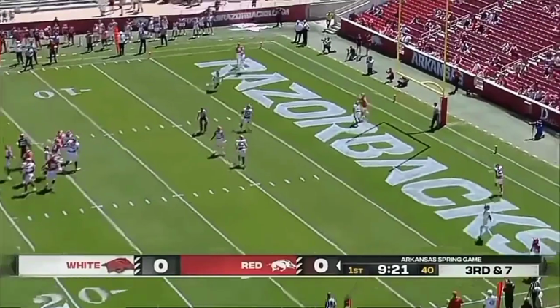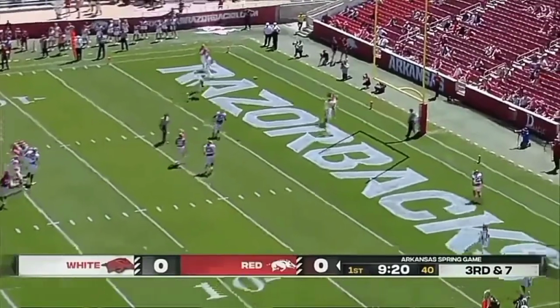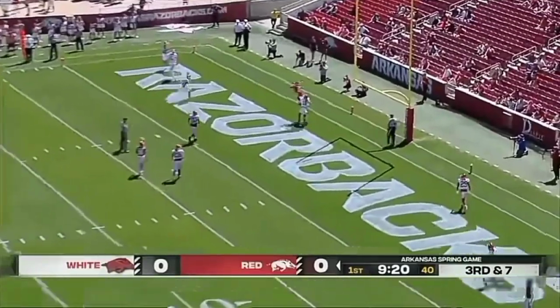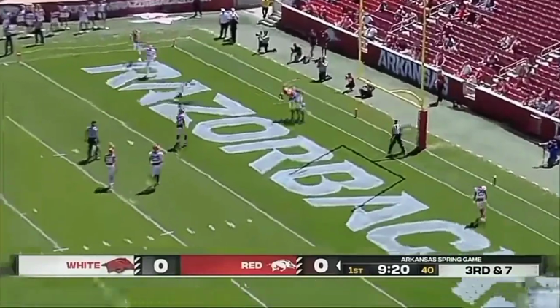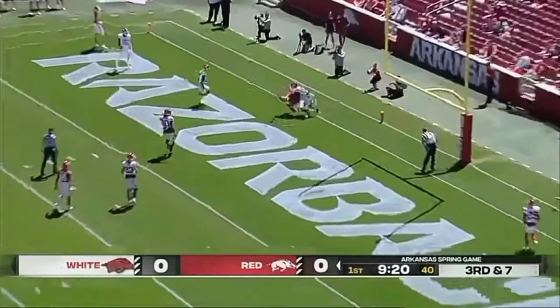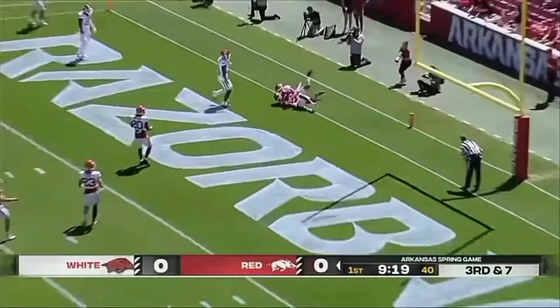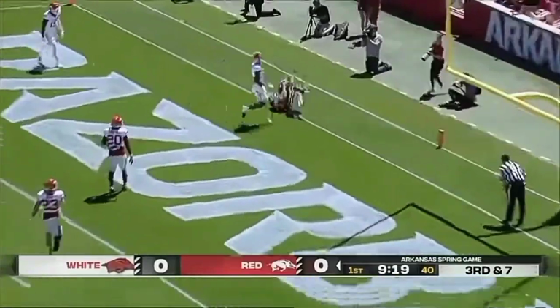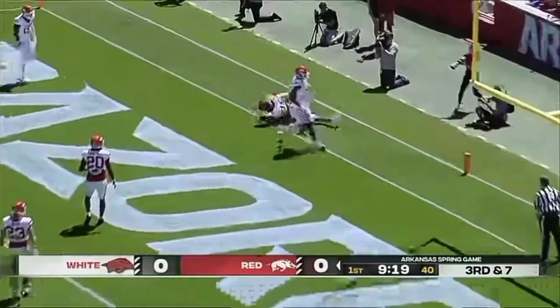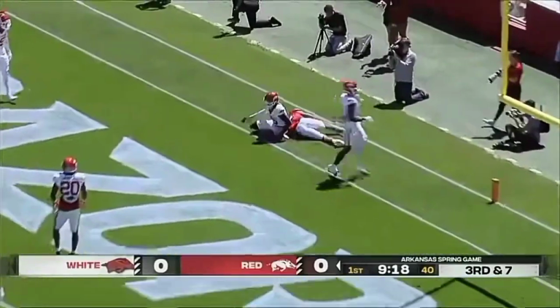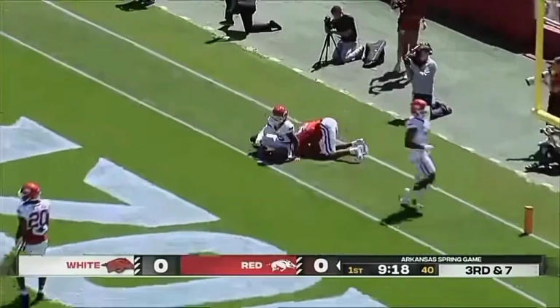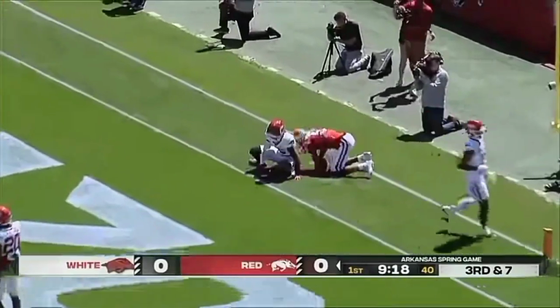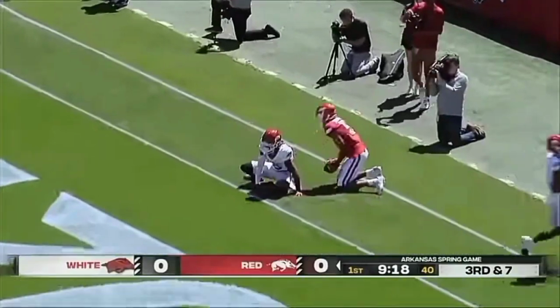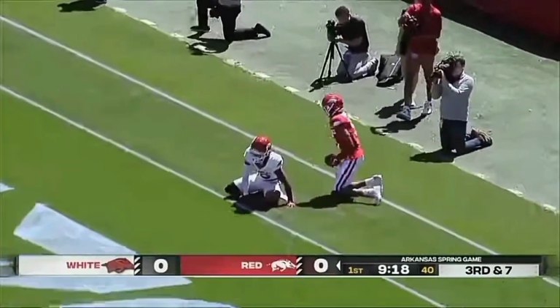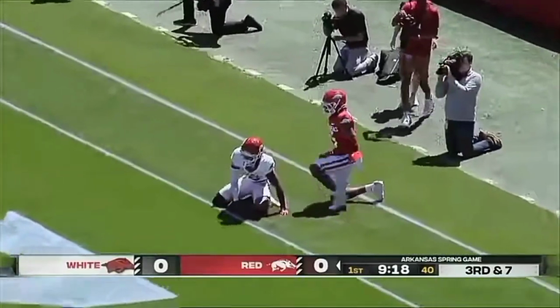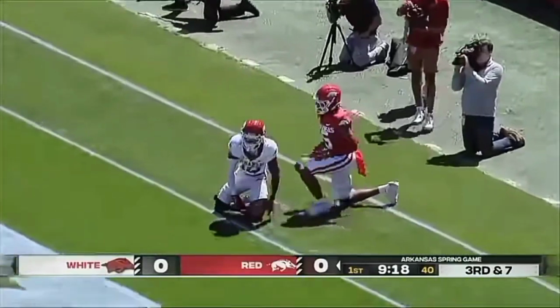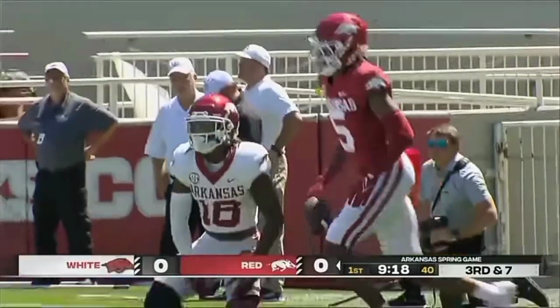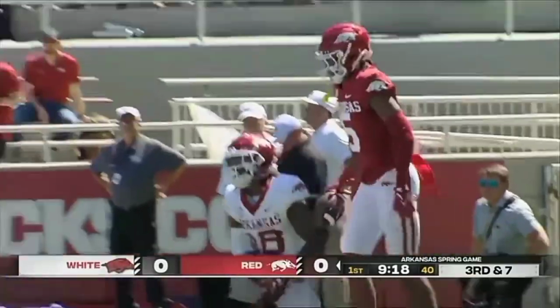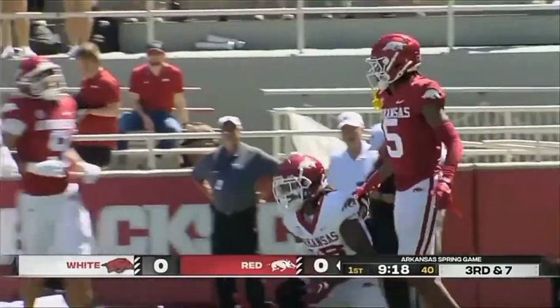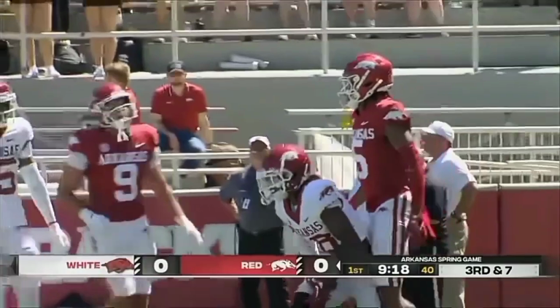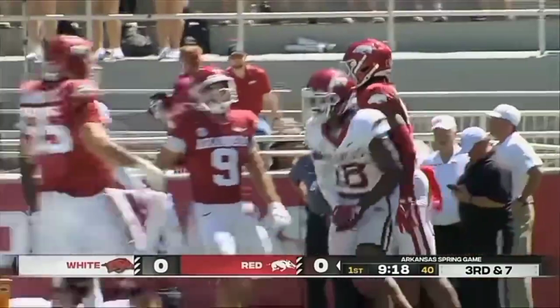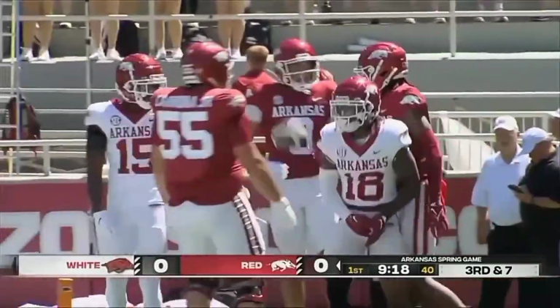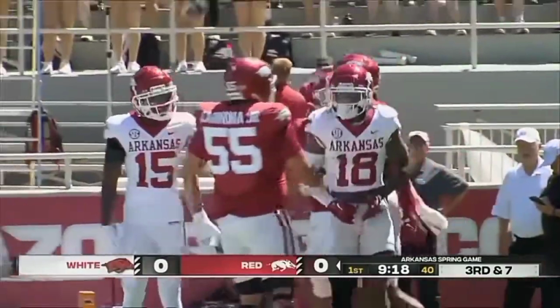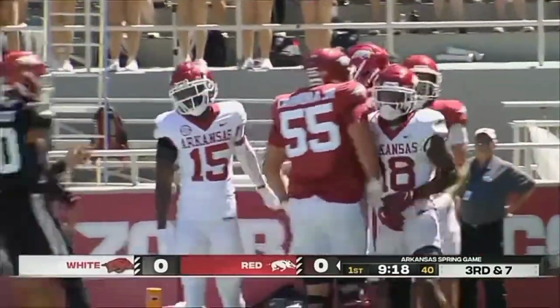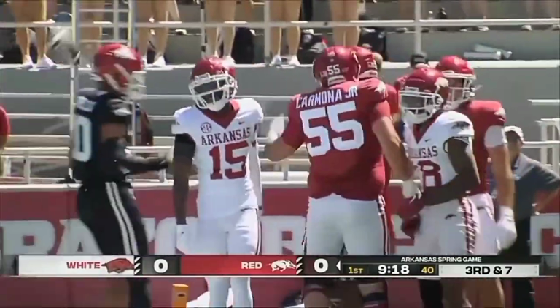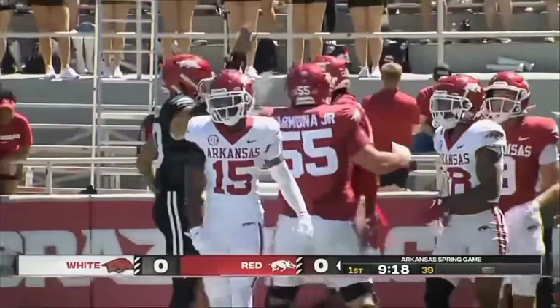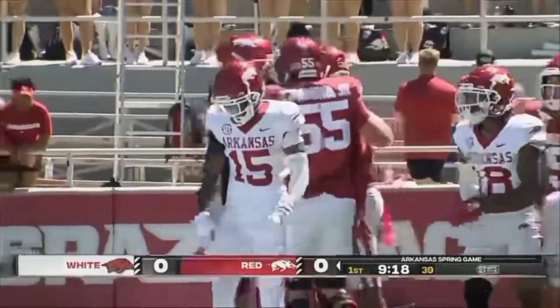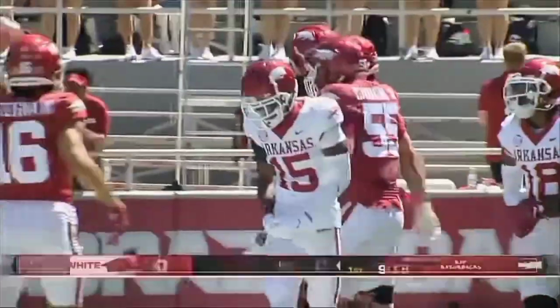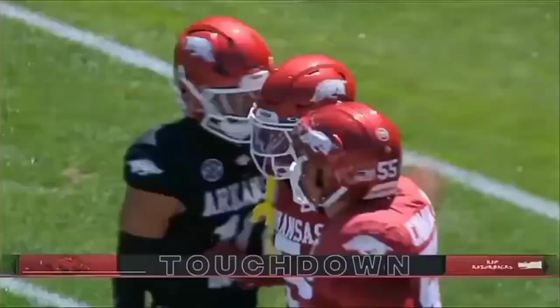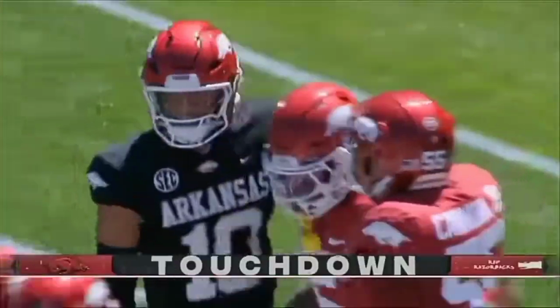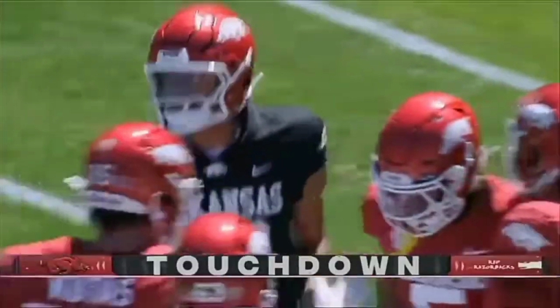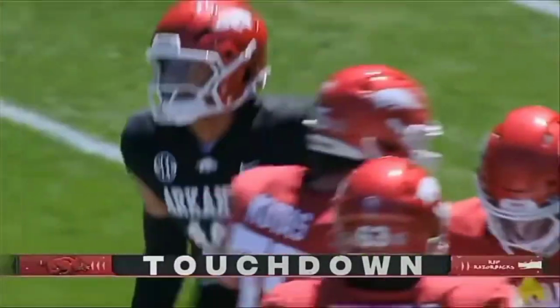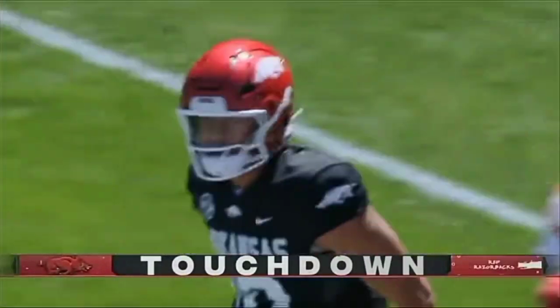Green. The back of the end zone's got a man. Touchdown, Tyrone Broden. From a 6'6 quarterback to a 6'7 wide receiver.